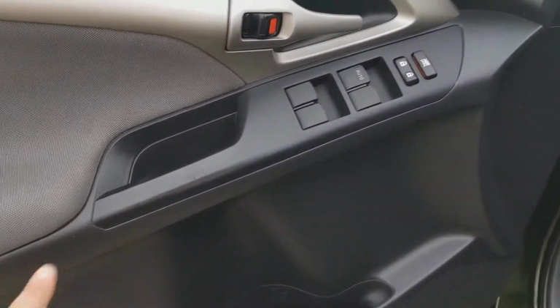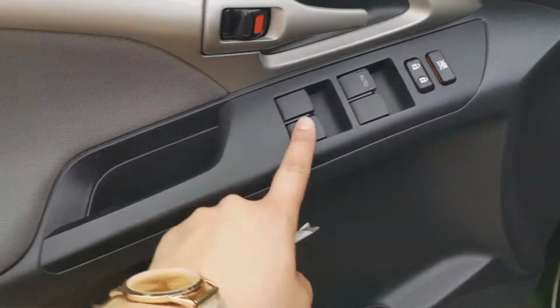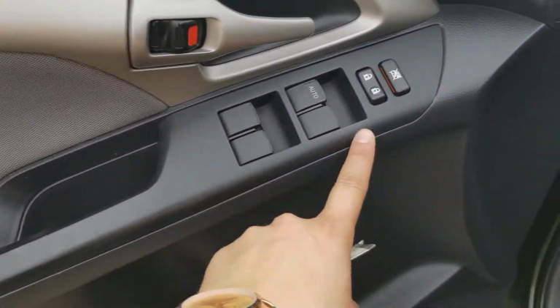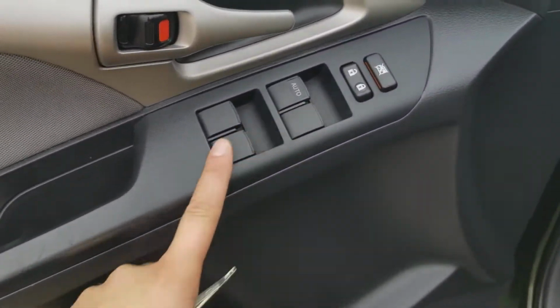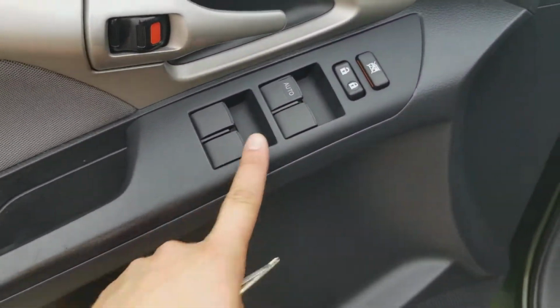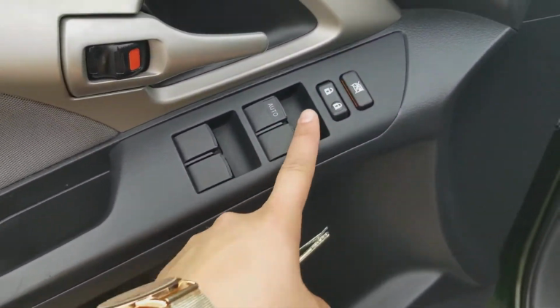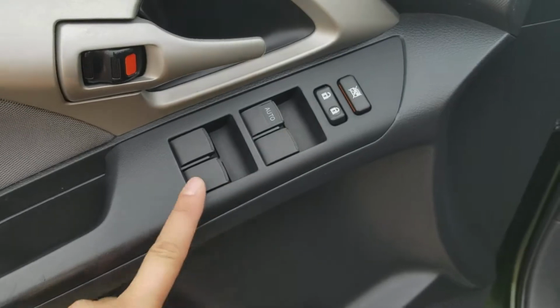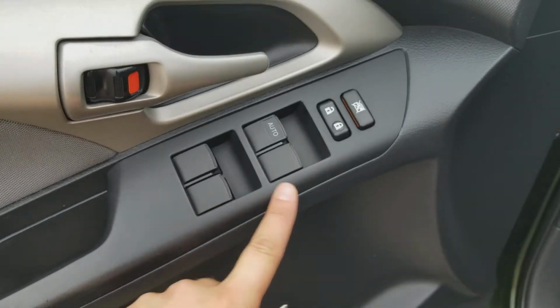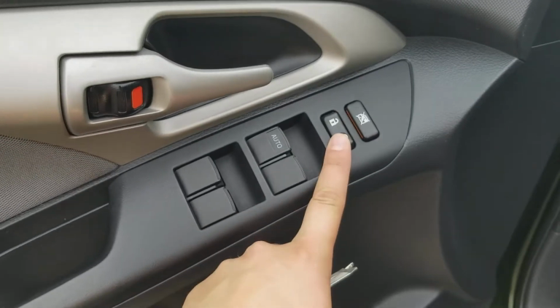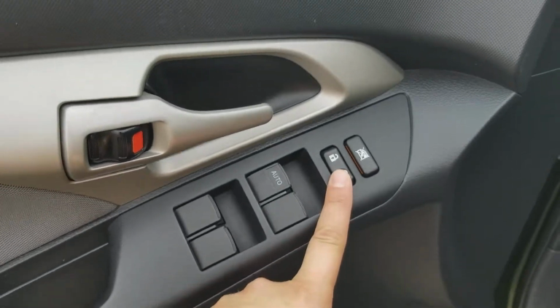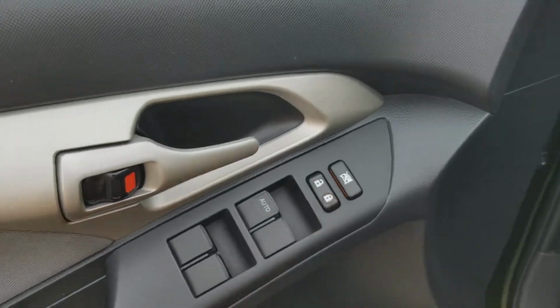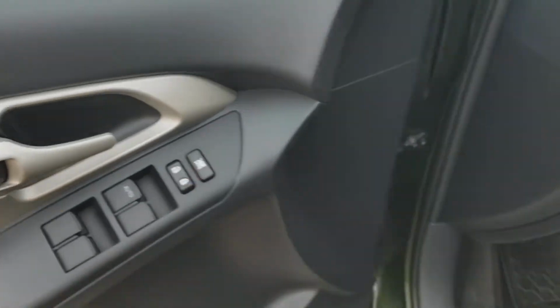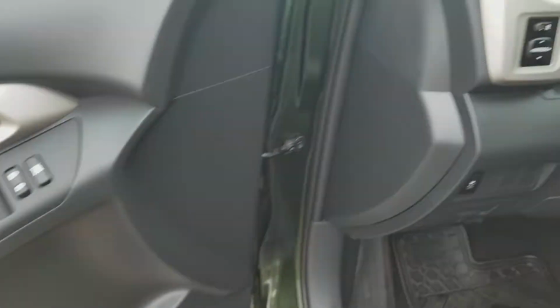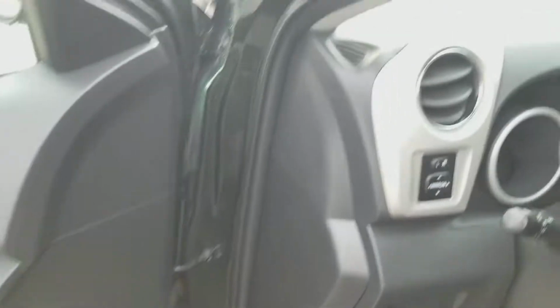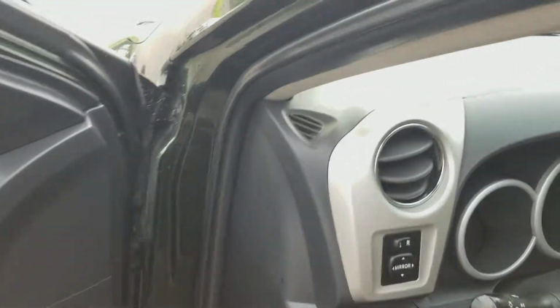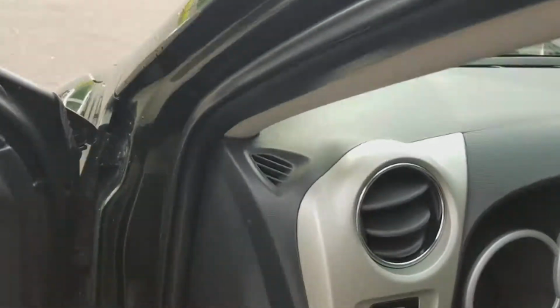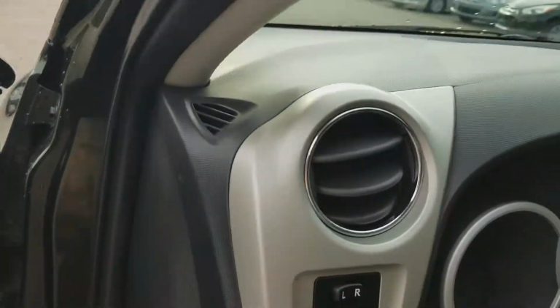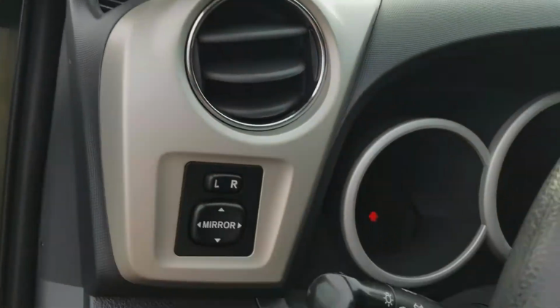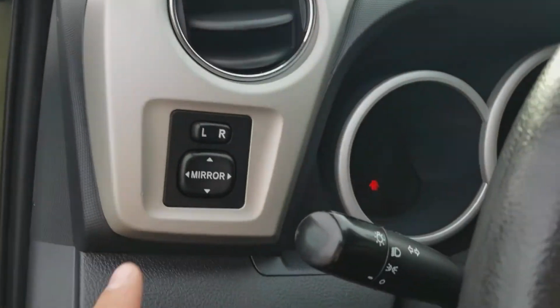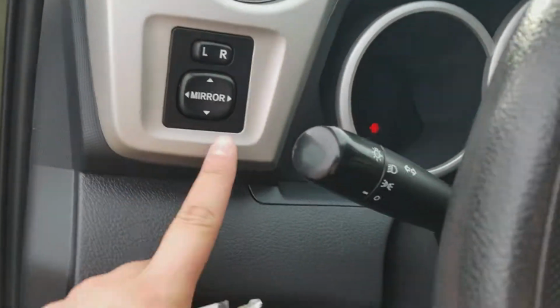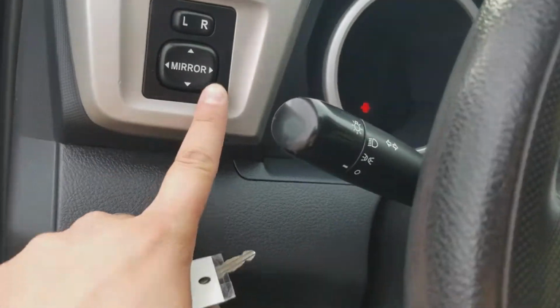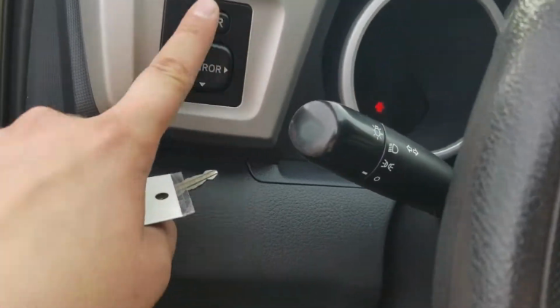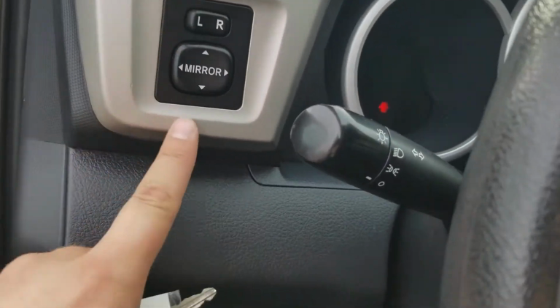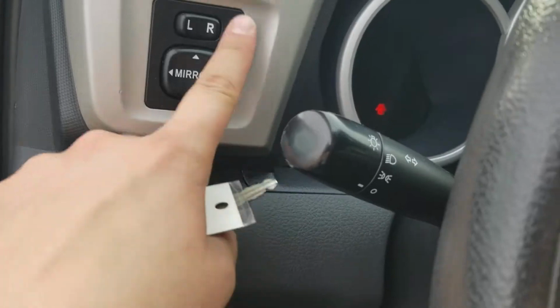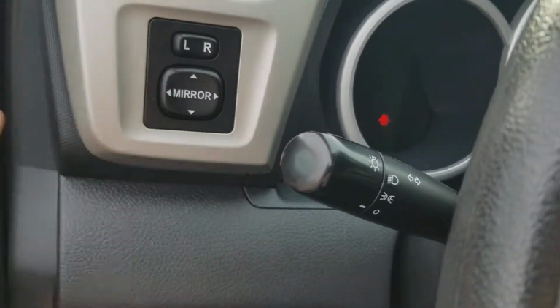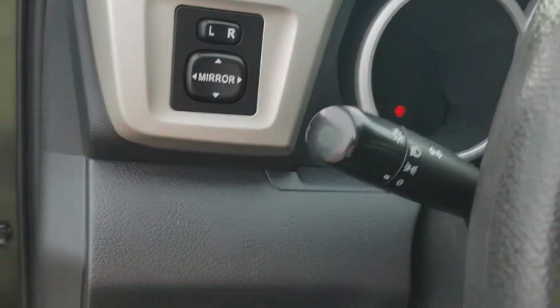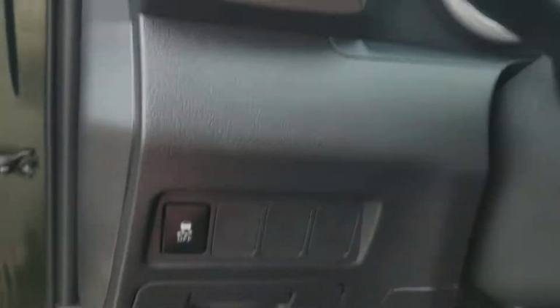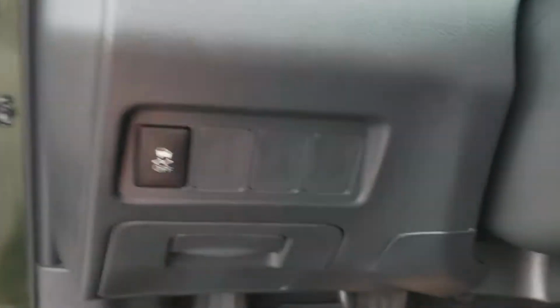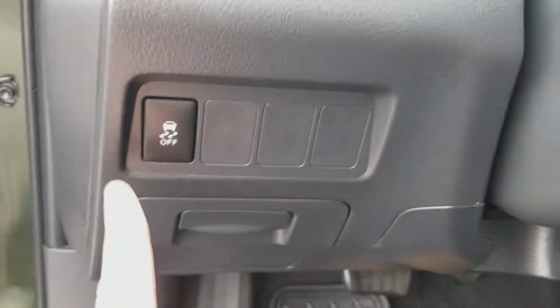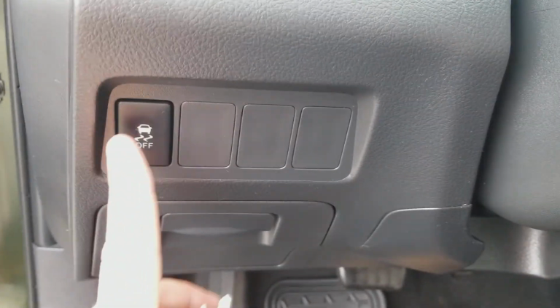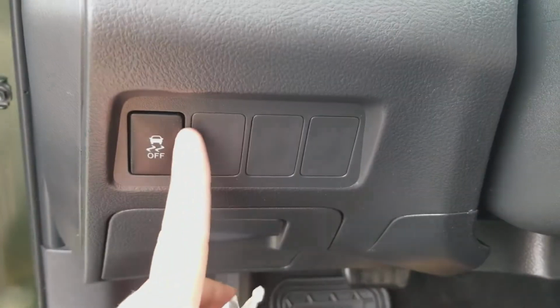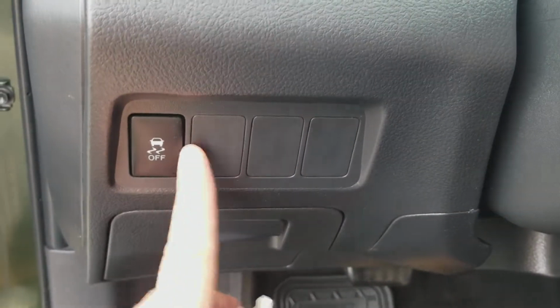Over here on the side, we do have all of our power windows and locks. Coming in right on our left side, you can see here's all of our mirror controls. Down here, we do have our traction control — not everybody likes to have their brakes lock up on them when they're driving.